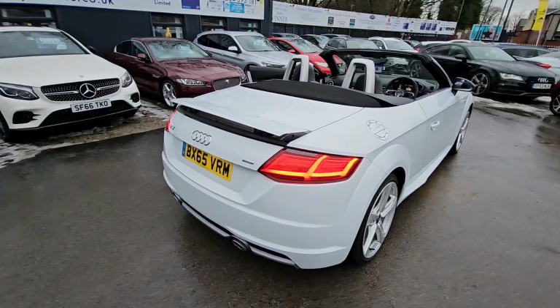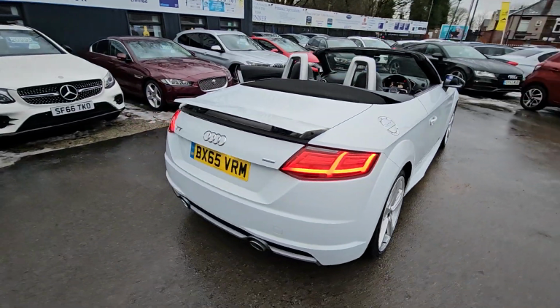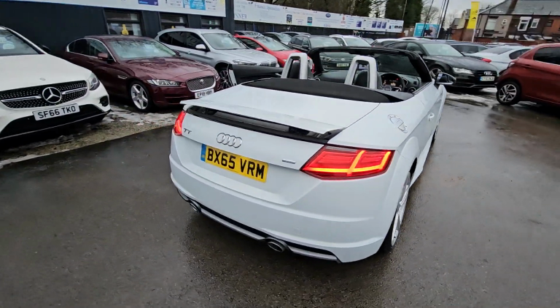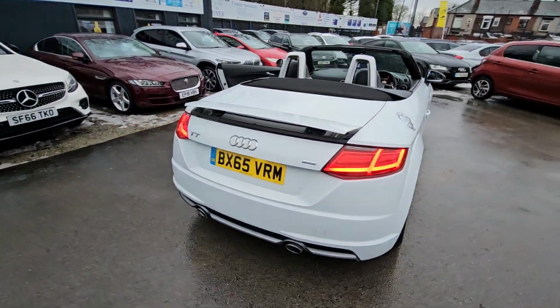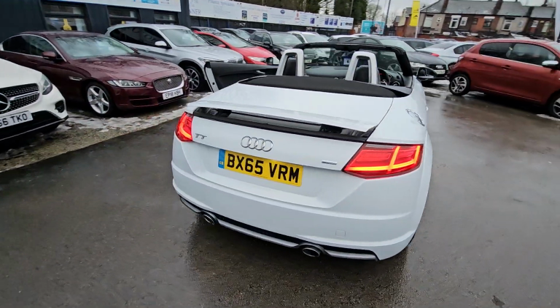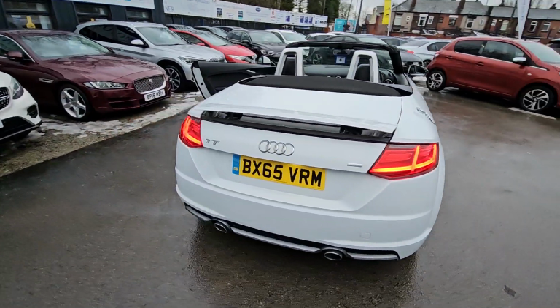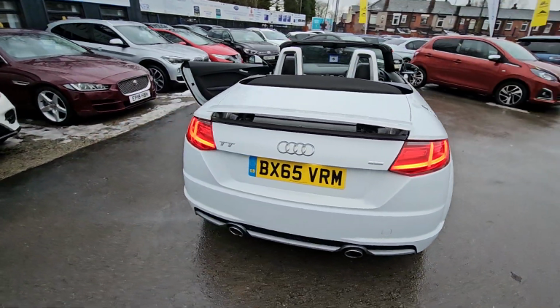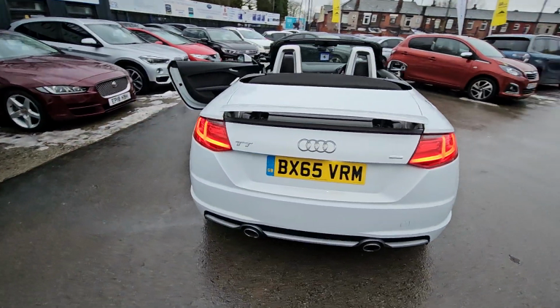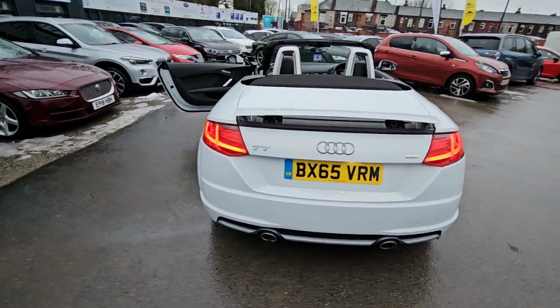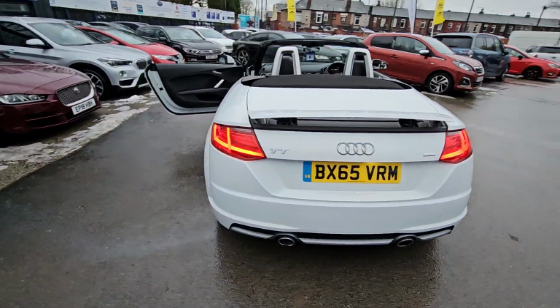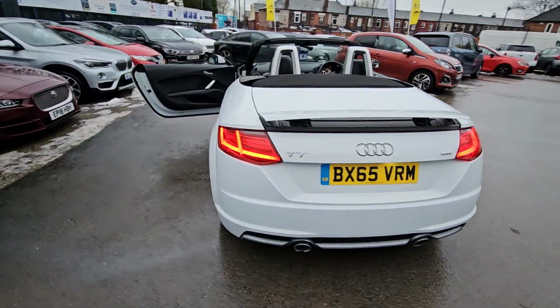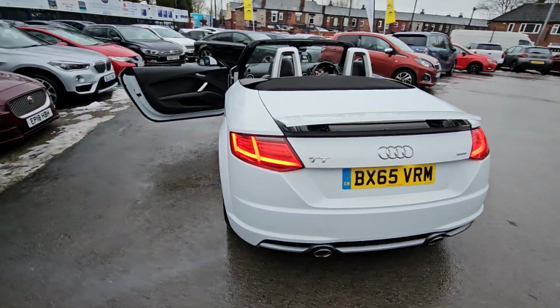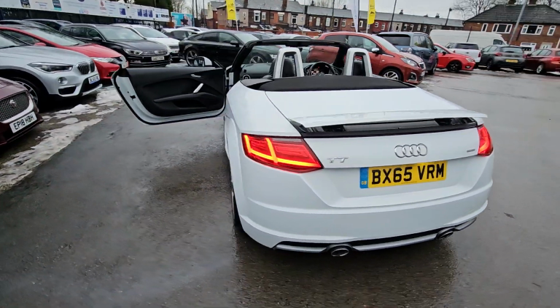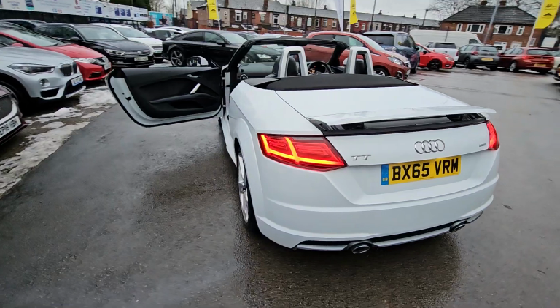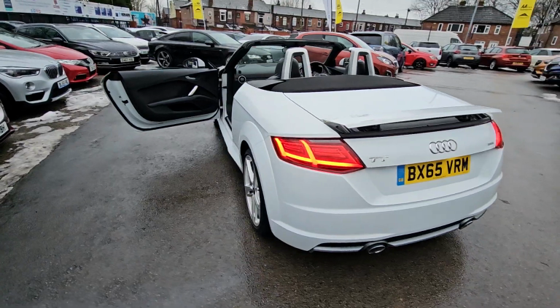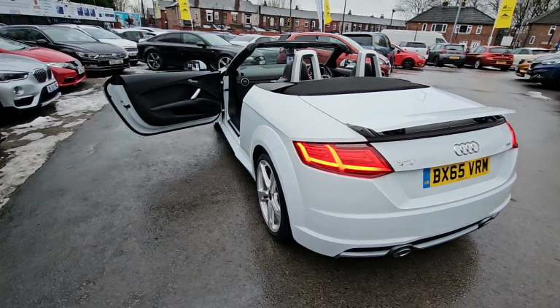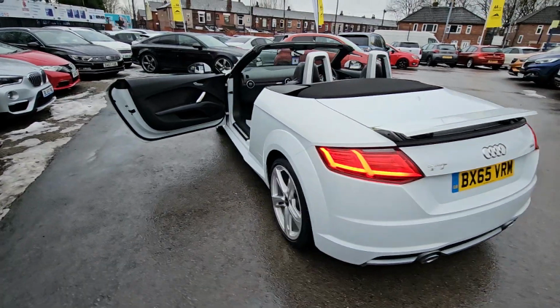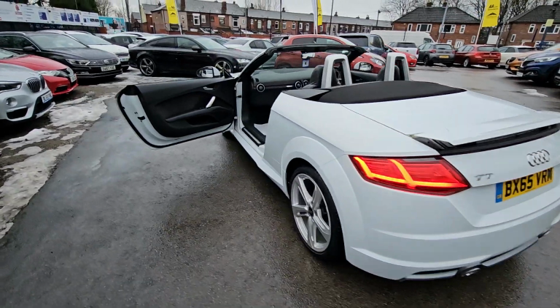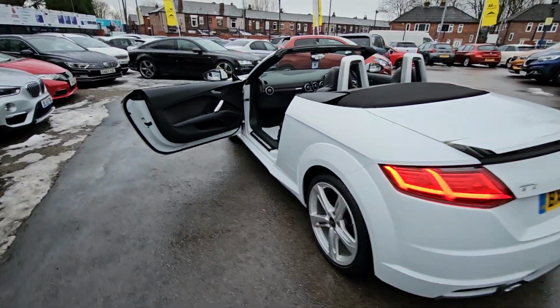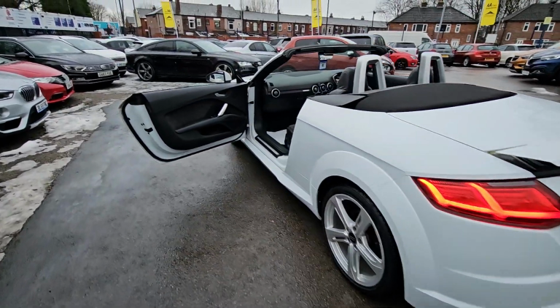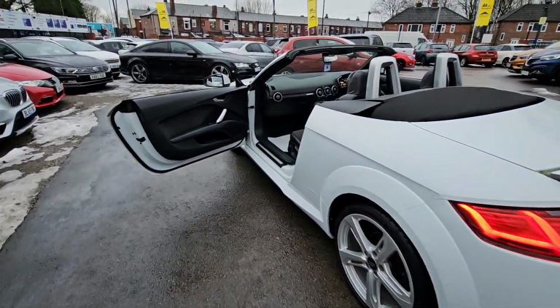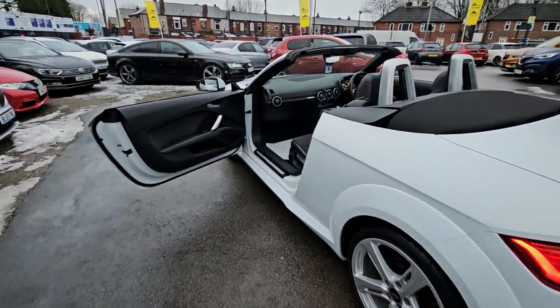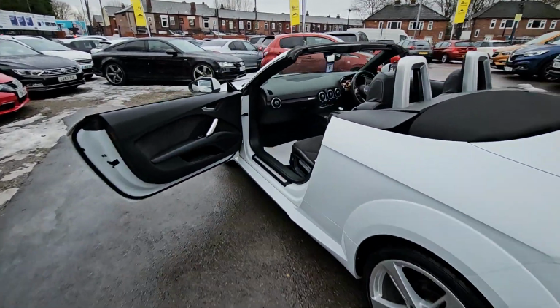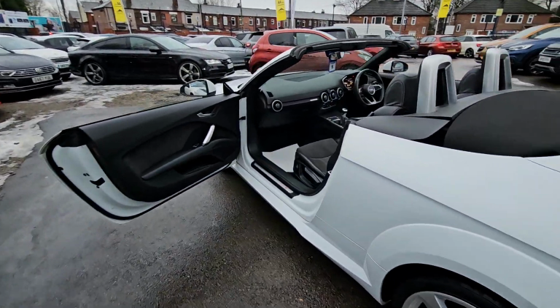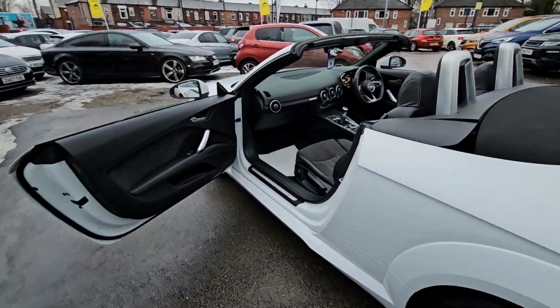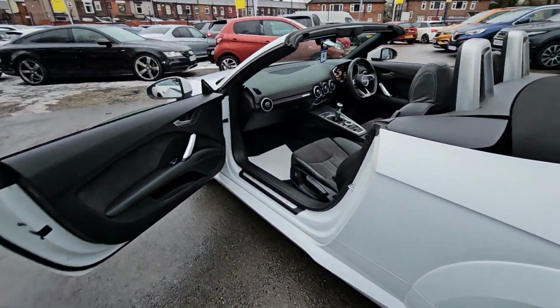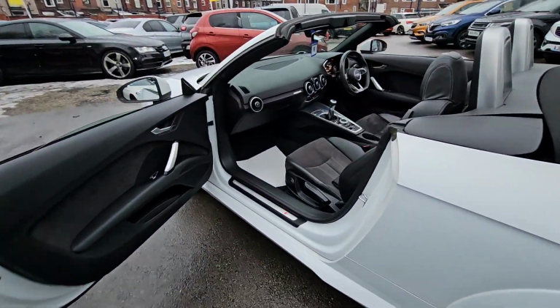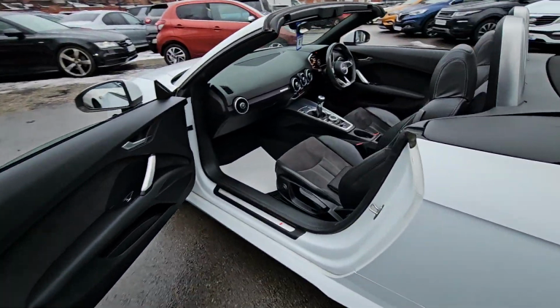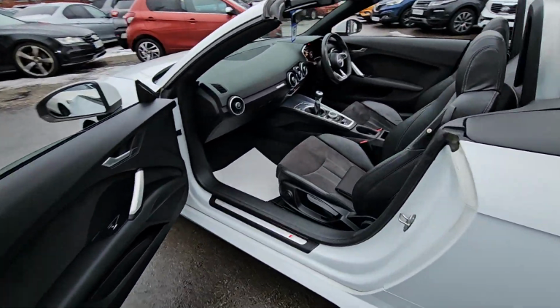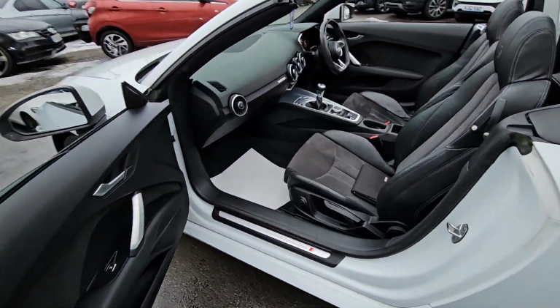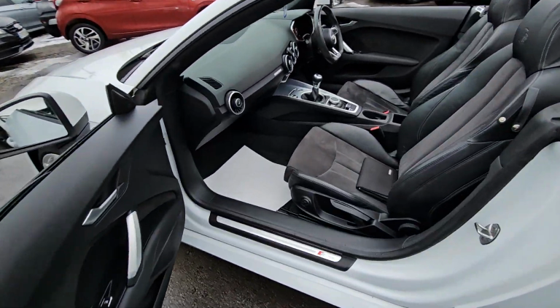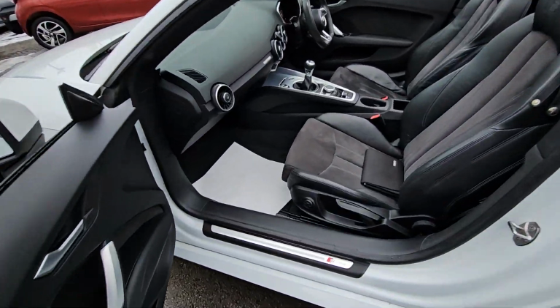Hi everyone, it's Braden at Cromptoway Motors and this is our latest arrival. This is a stunning 2015 65 plate Audi TT.